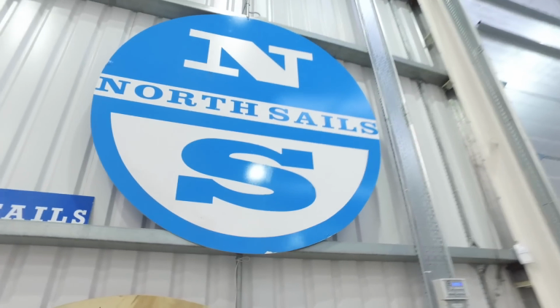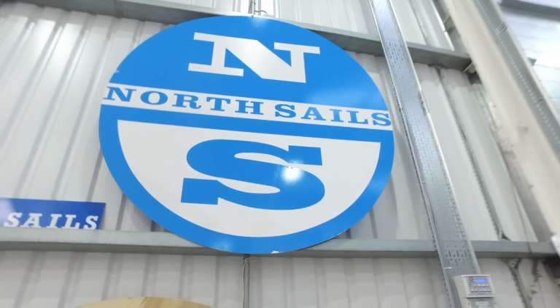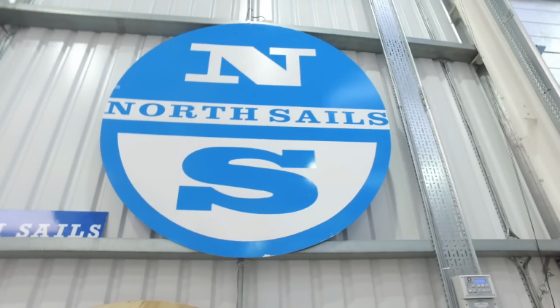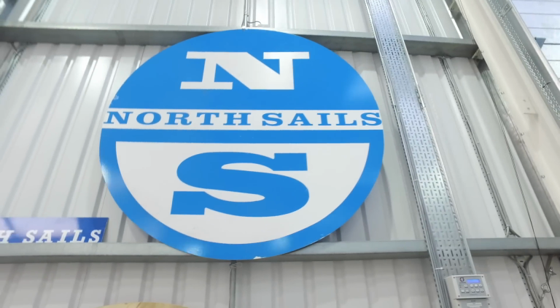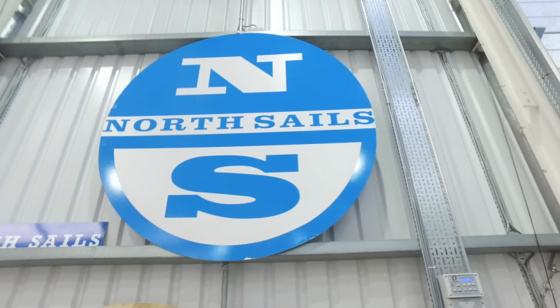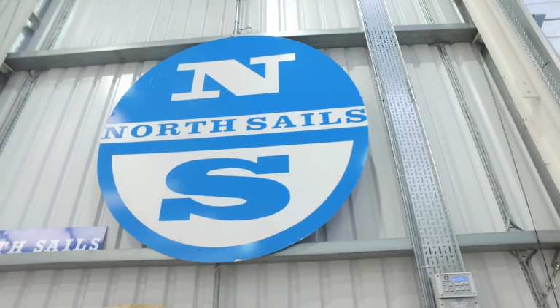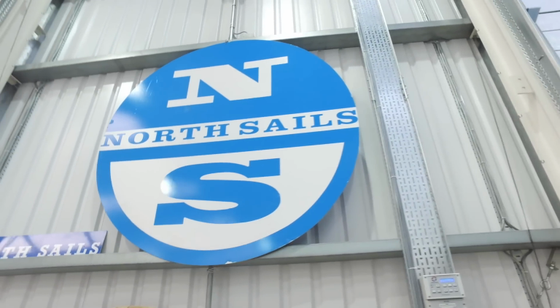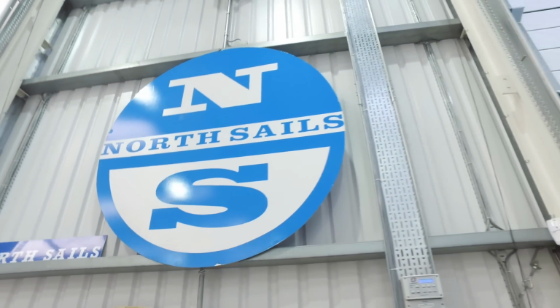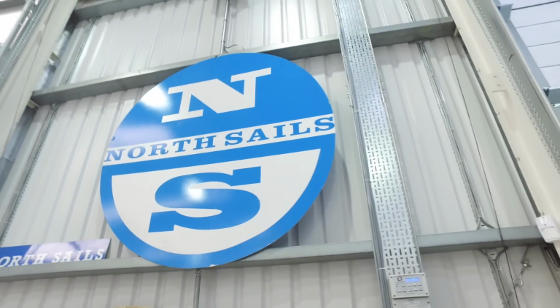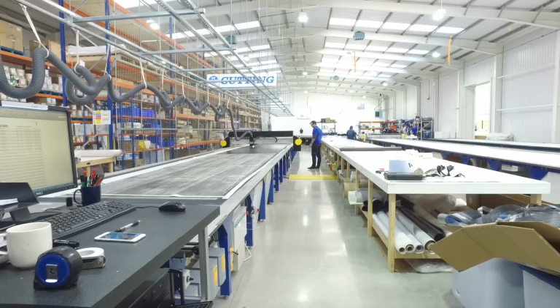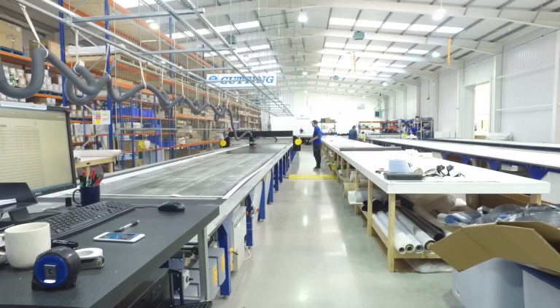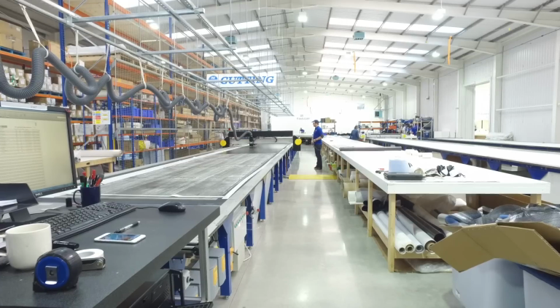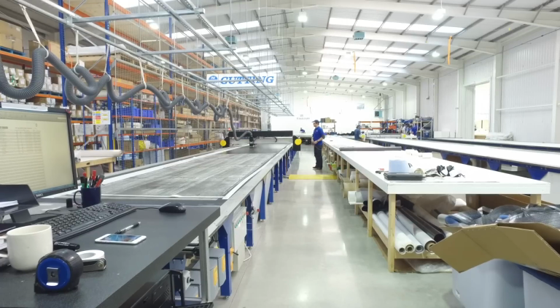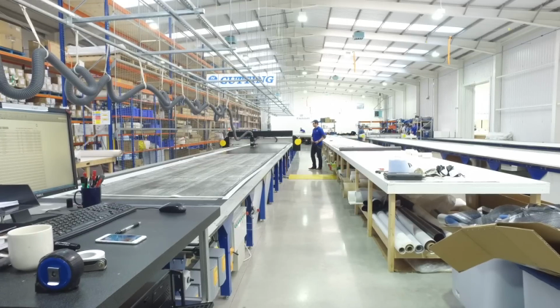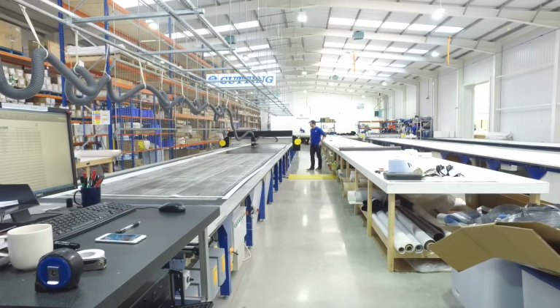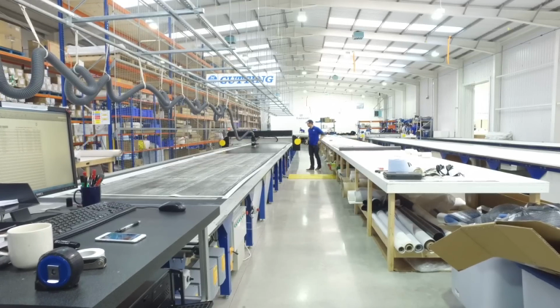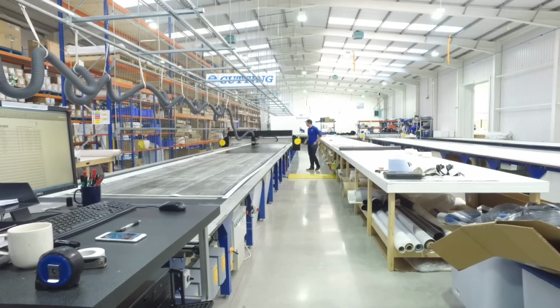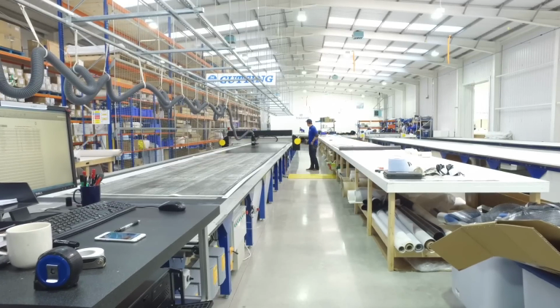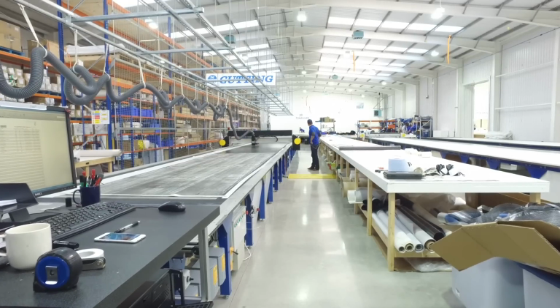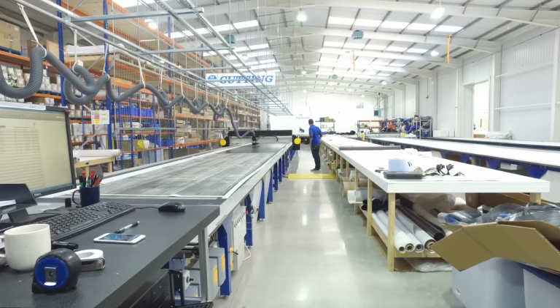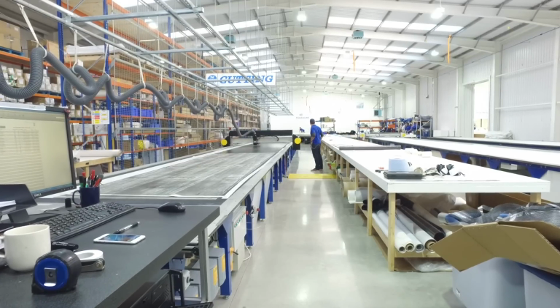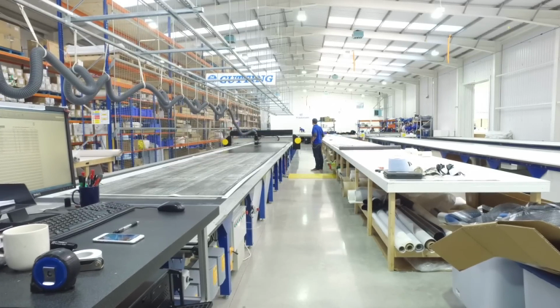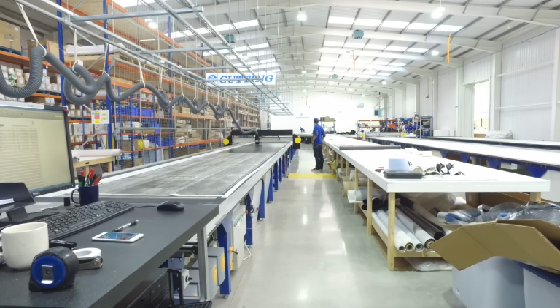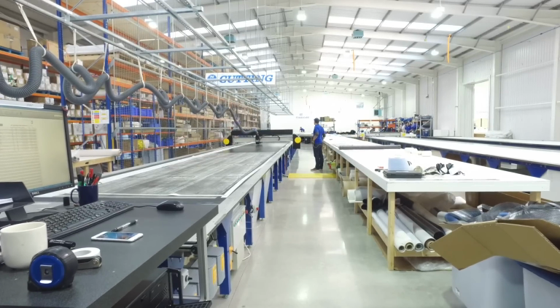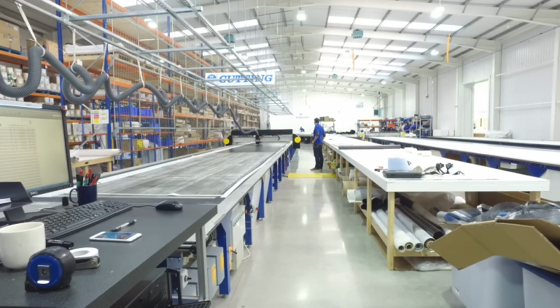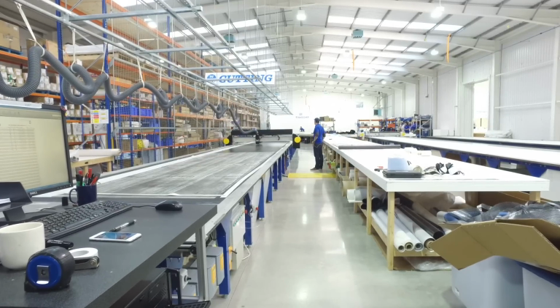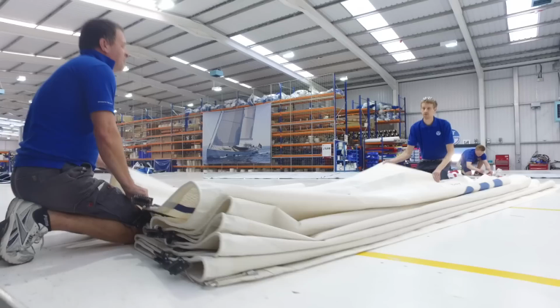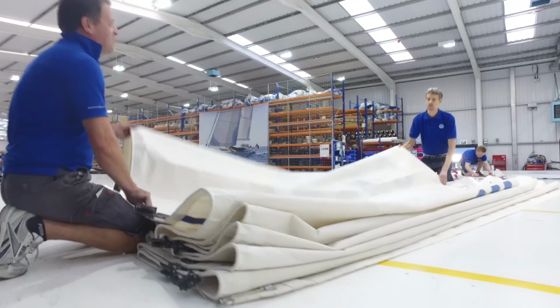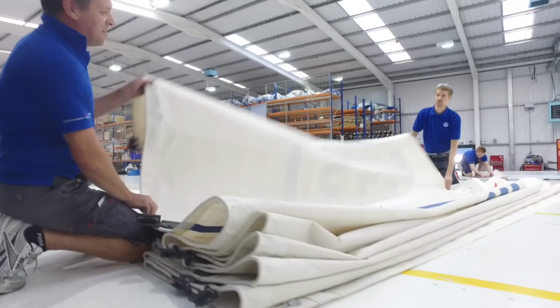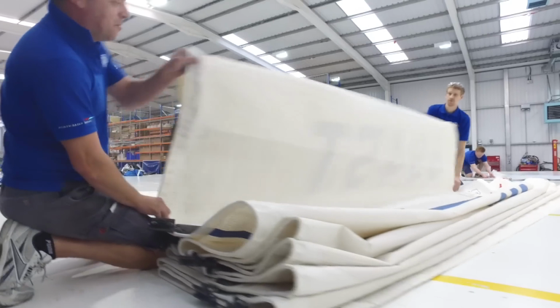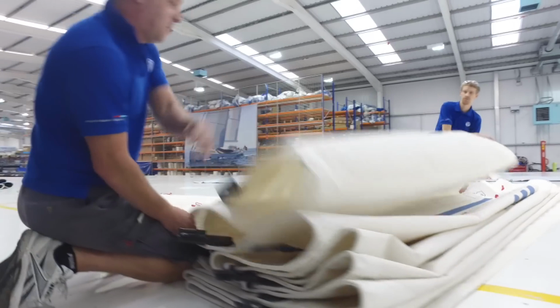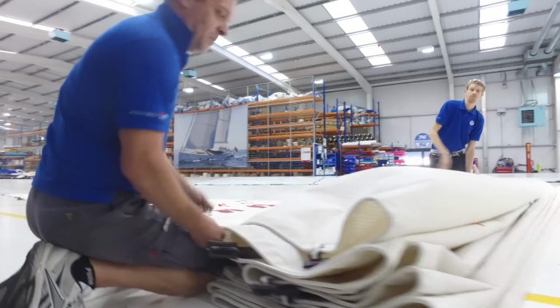Now all the sails are cut on a plotter and we work on a table, and everything is done at waist height — so a lot less crawling around, a bit more efficient.